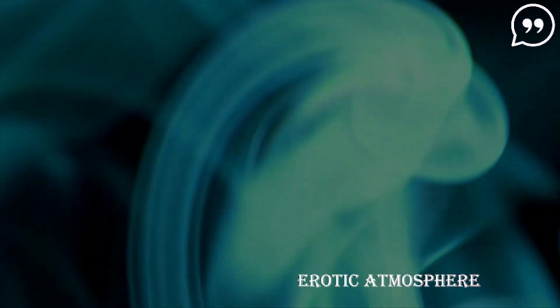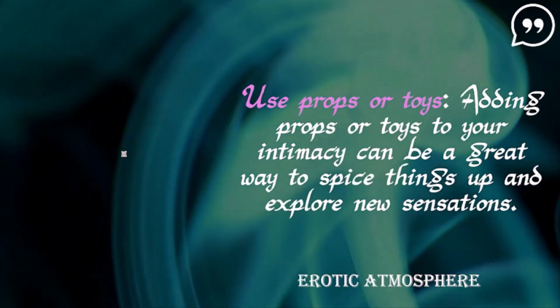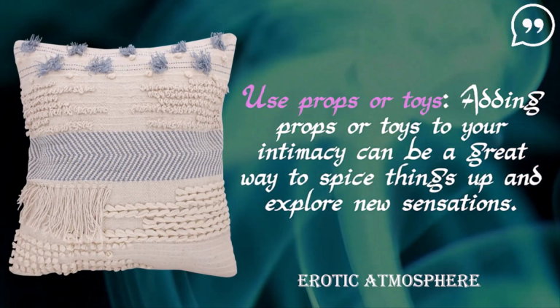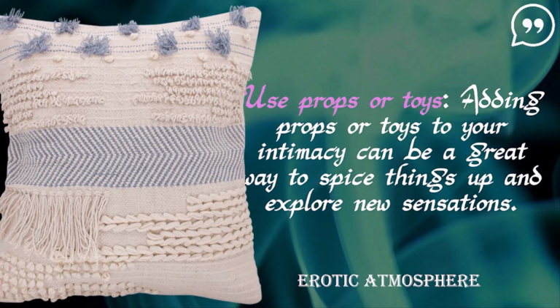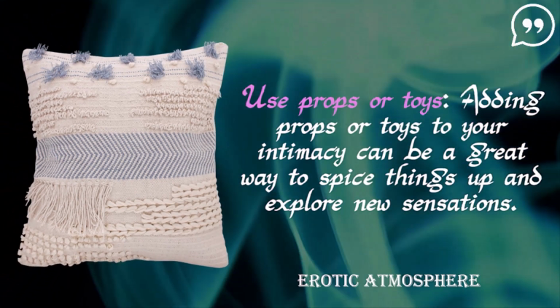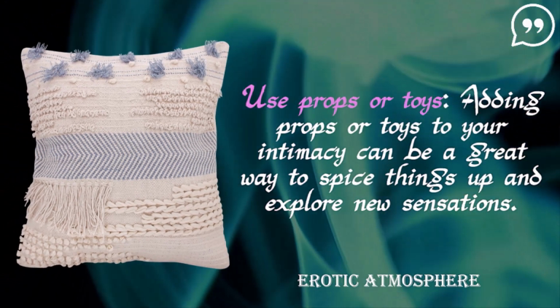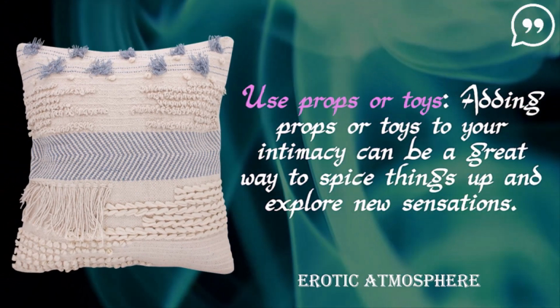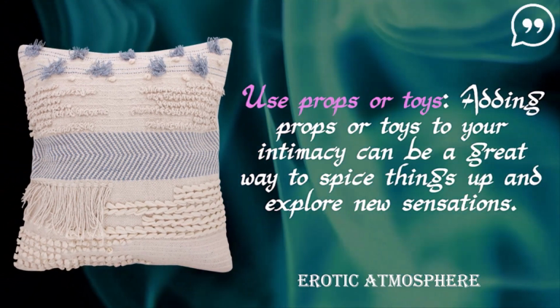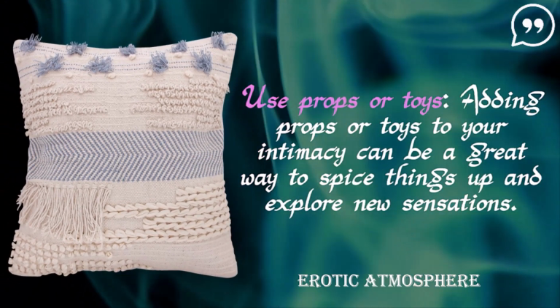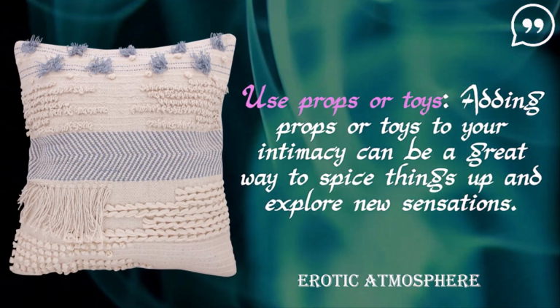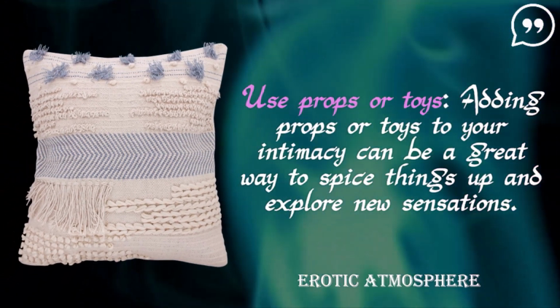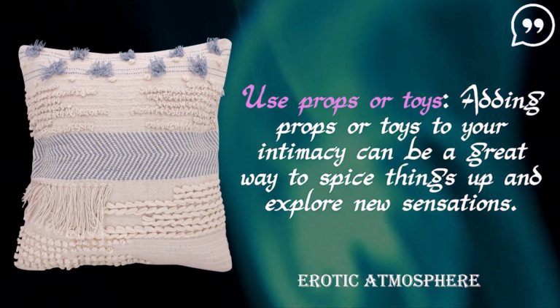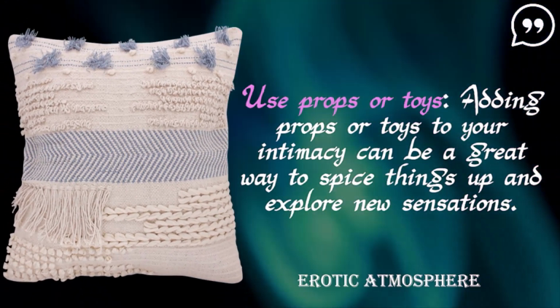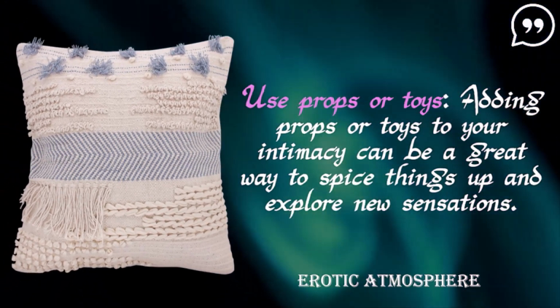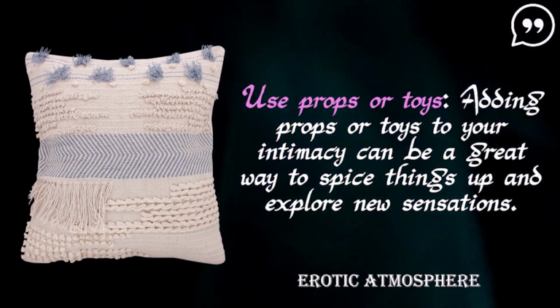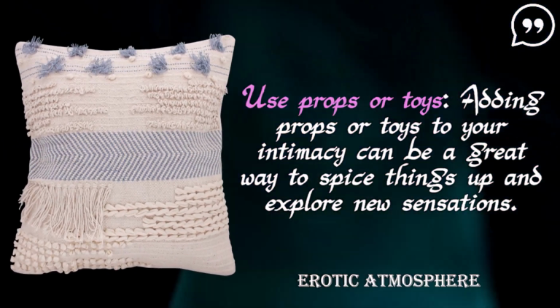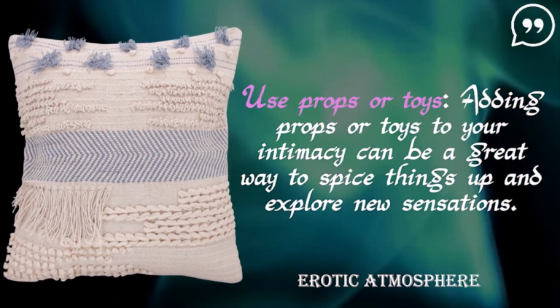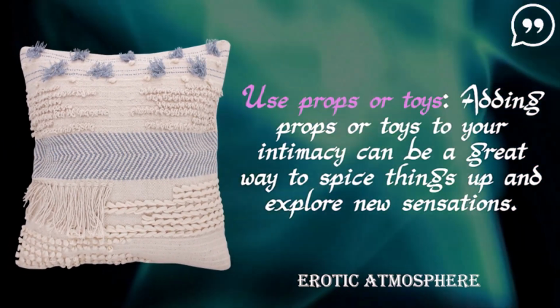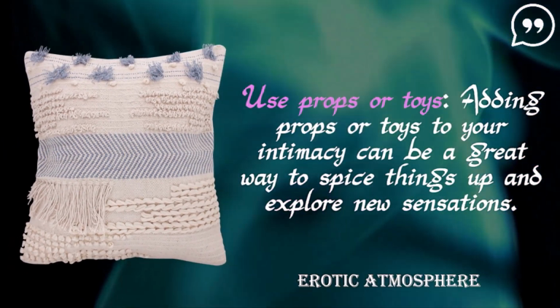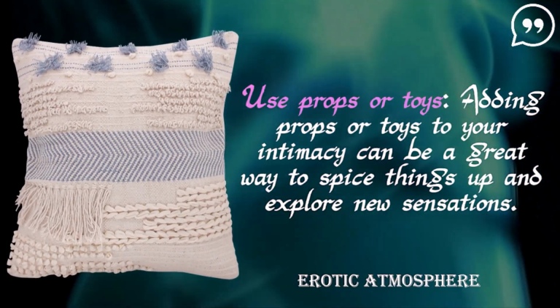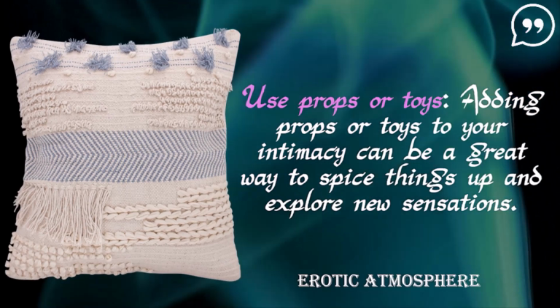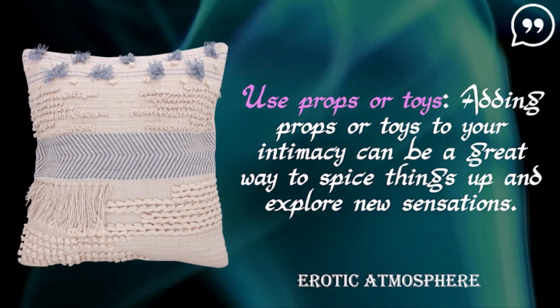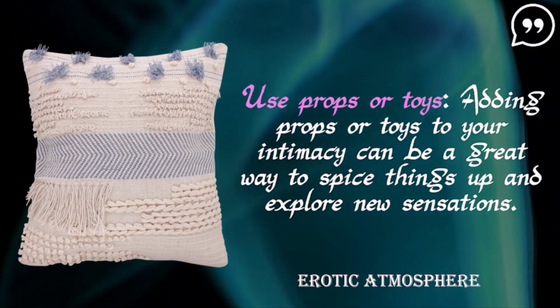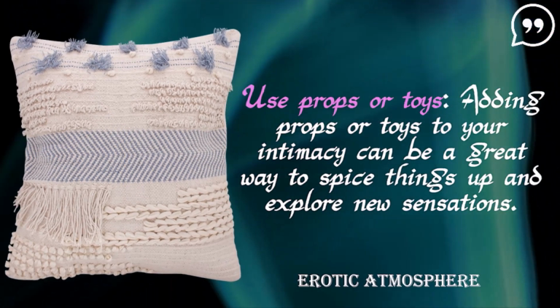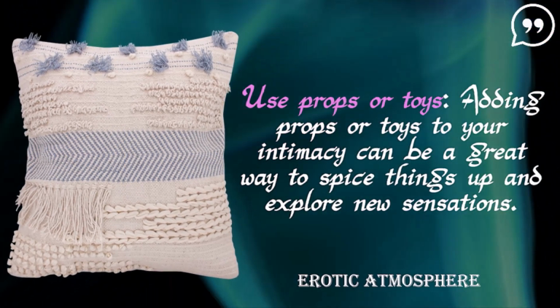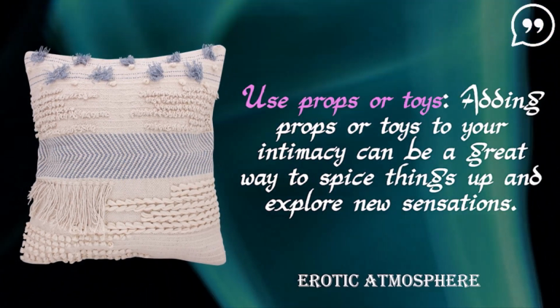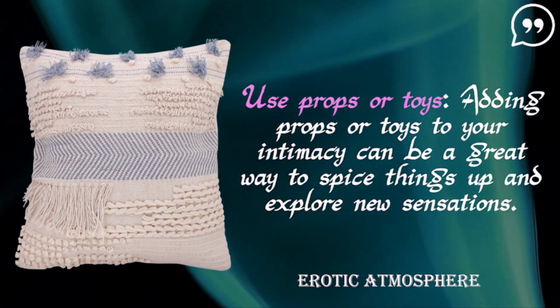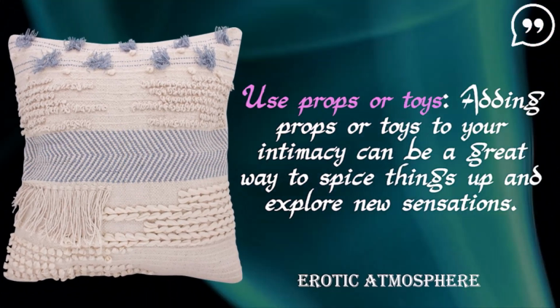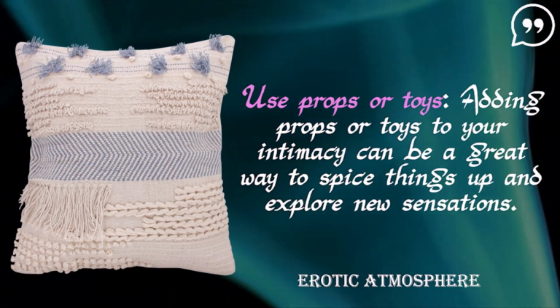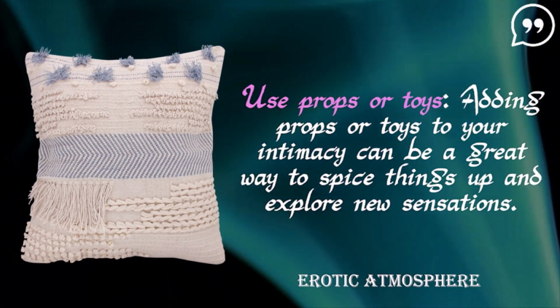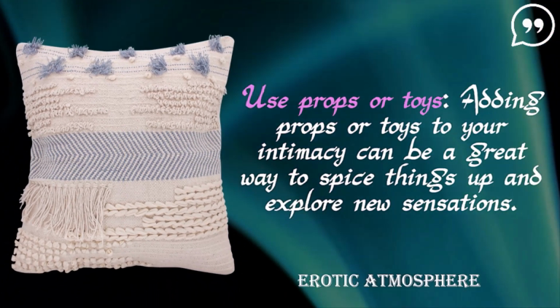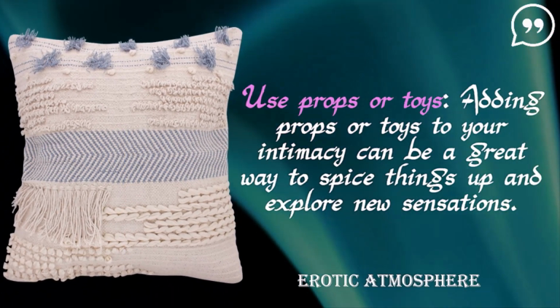Use props or toys. Adding props or toys to your intimacy can be a great way to spice things up and explore new sensations.